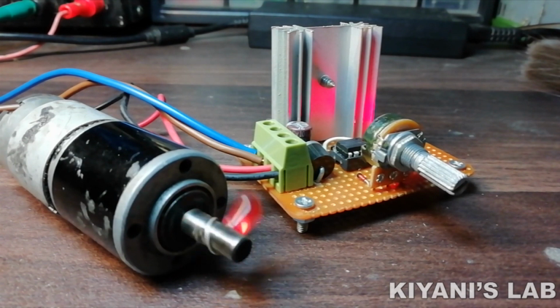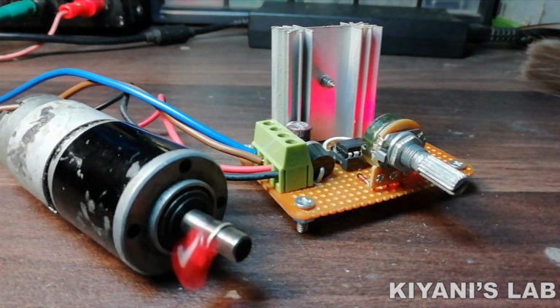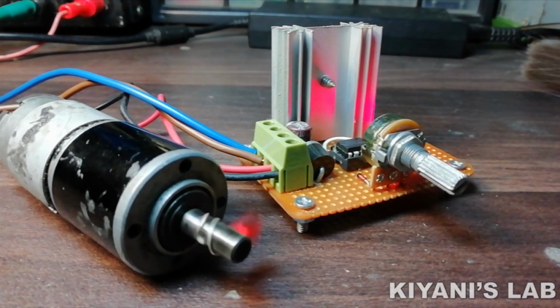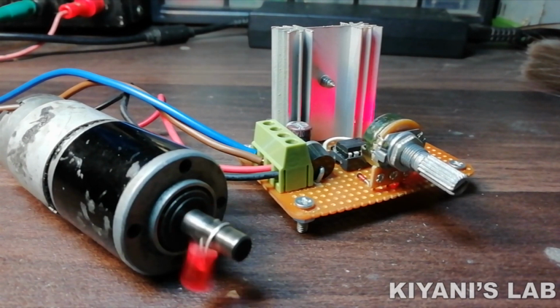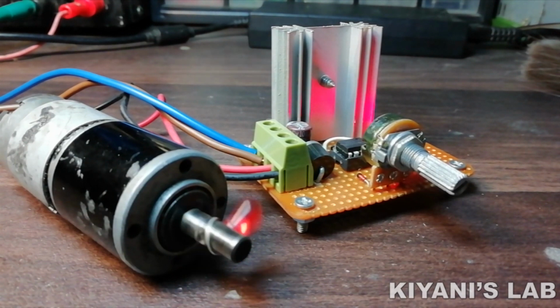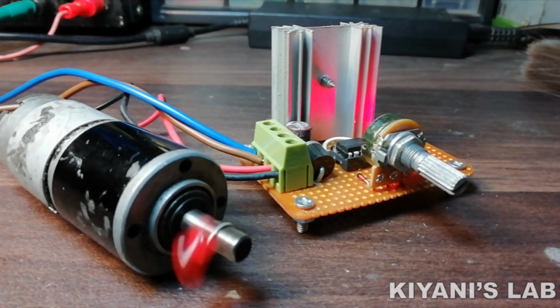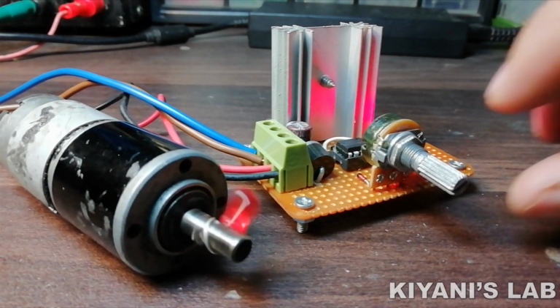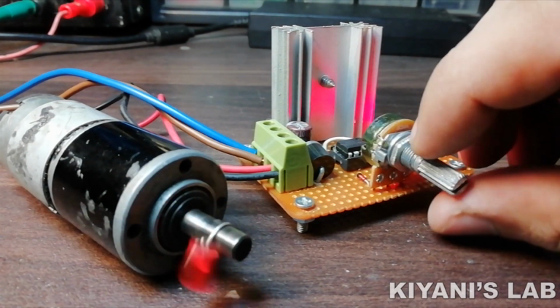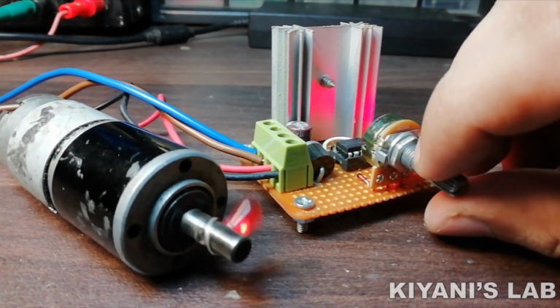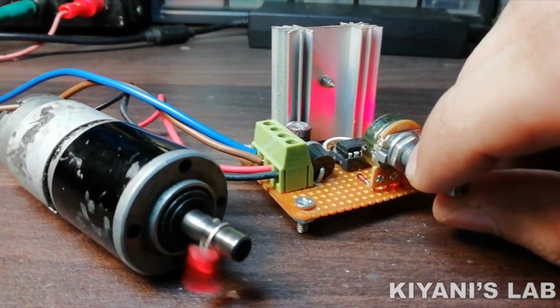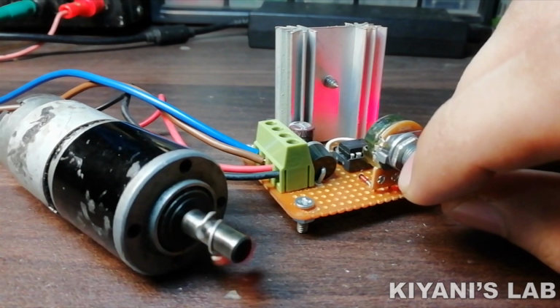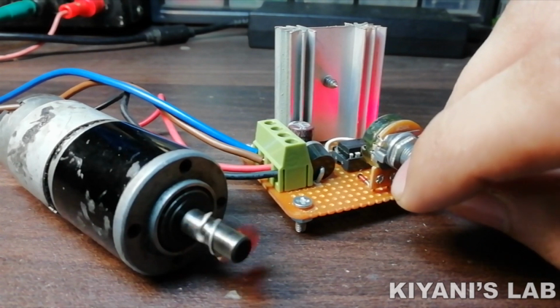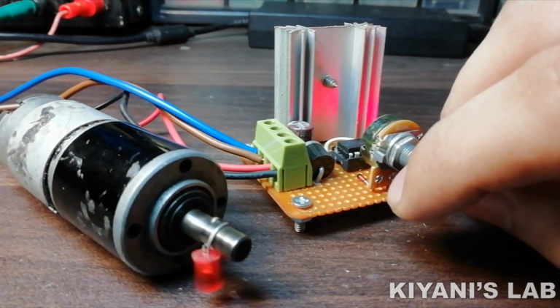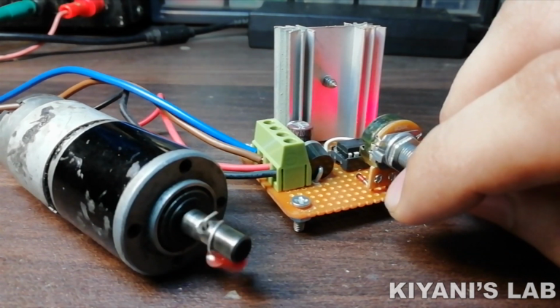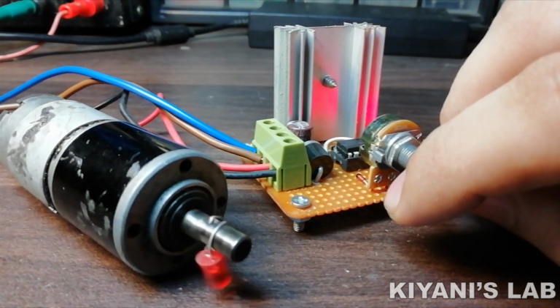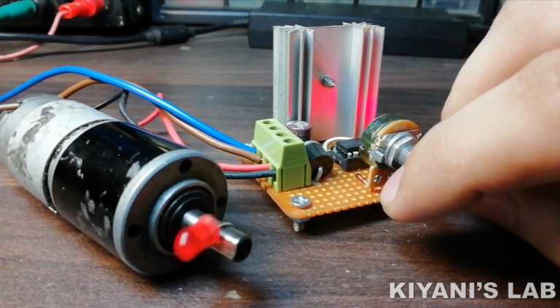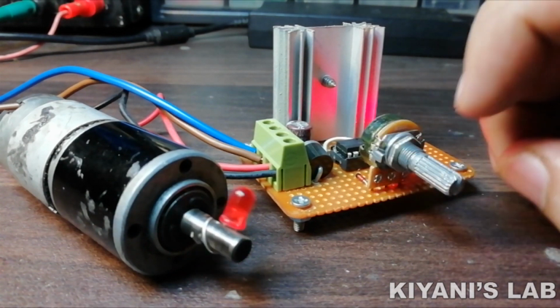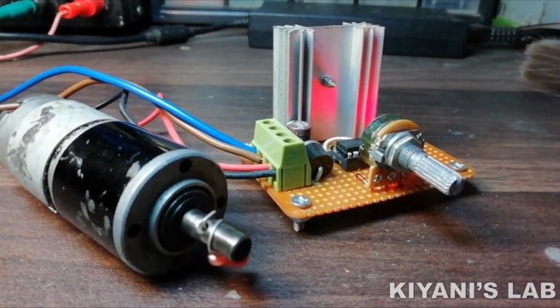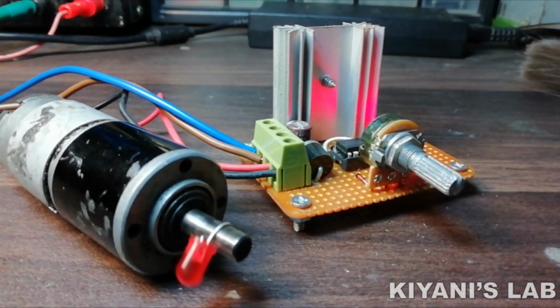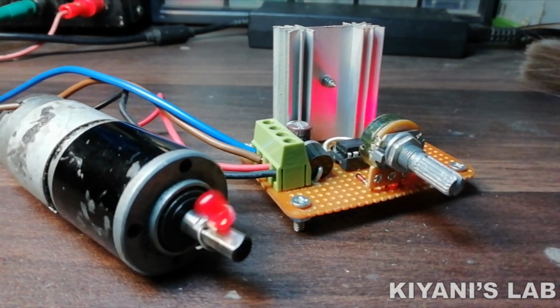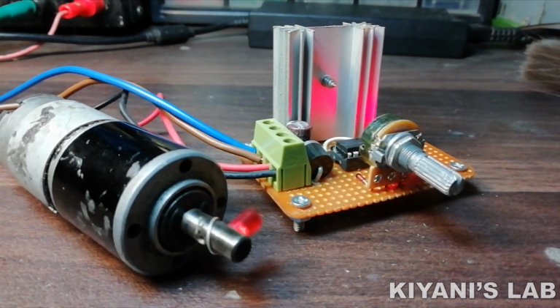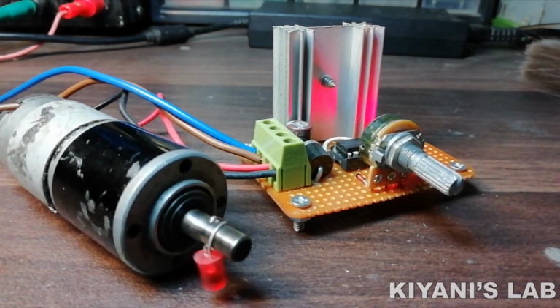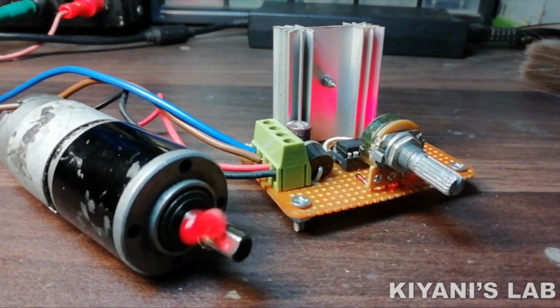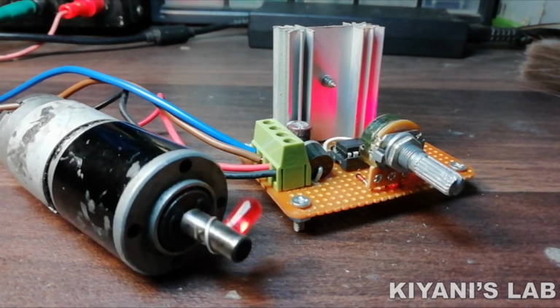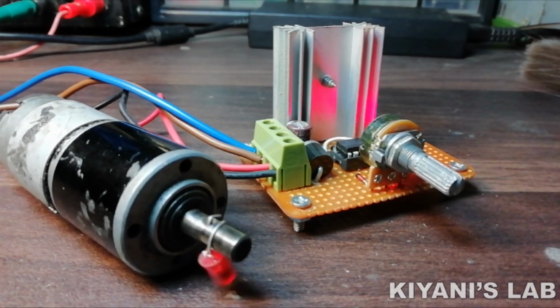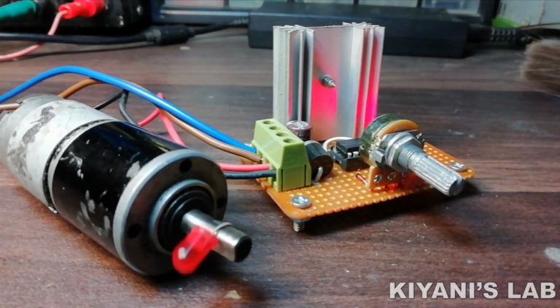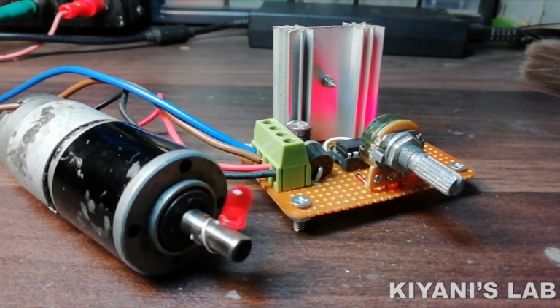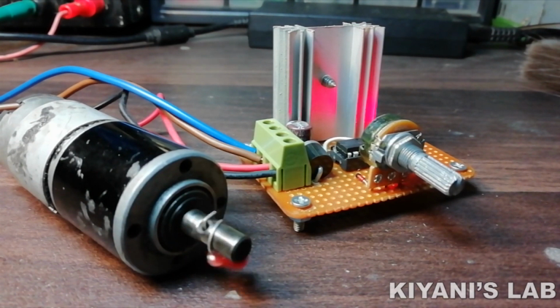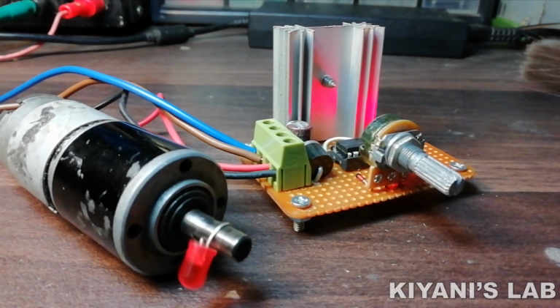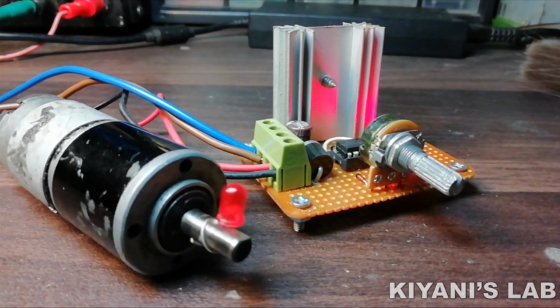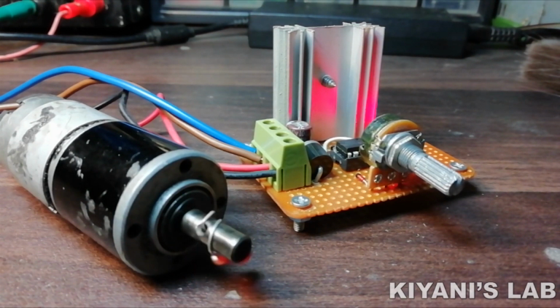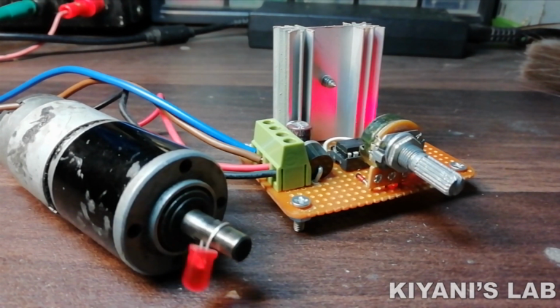Hi friends! In today's video, I'm gonna make a DC motor speed controller using a 555 timer IC. With this circuit, we can control the speed of a DC motor with a potentiometer. So without further ado, let's start this video.